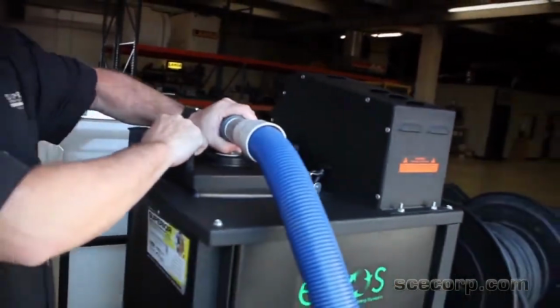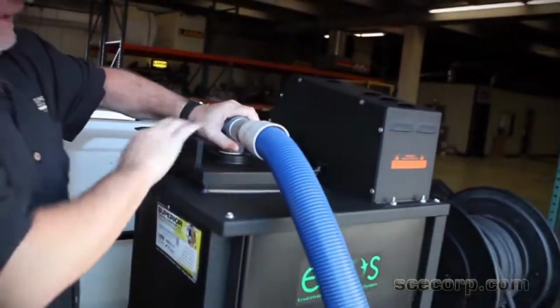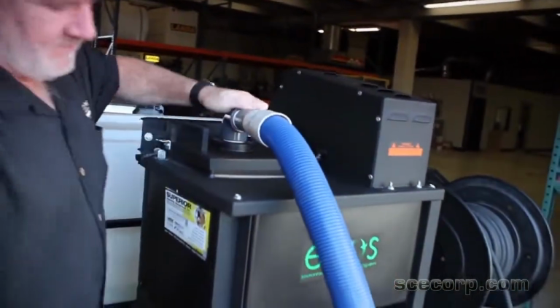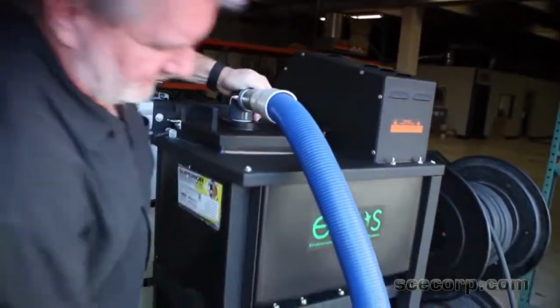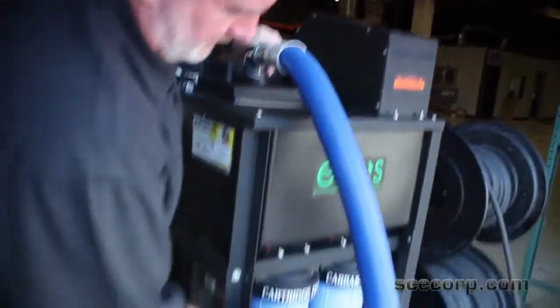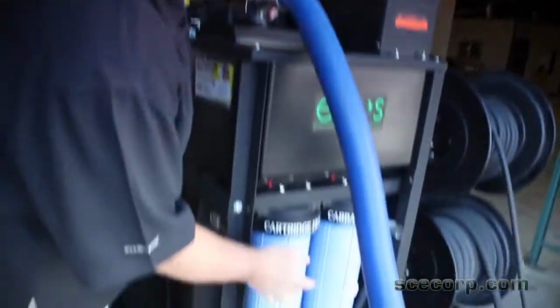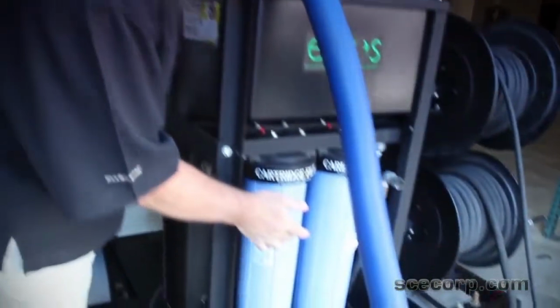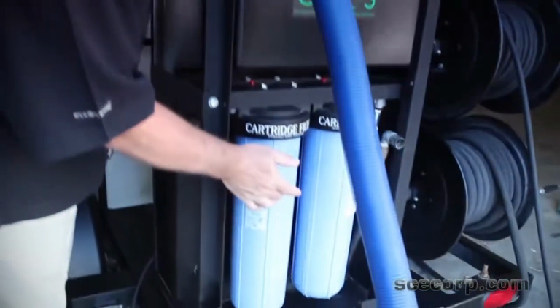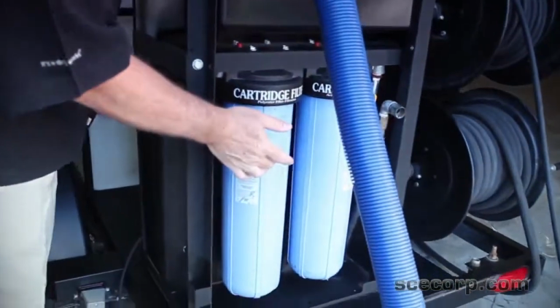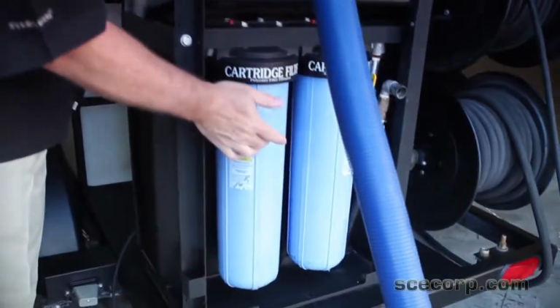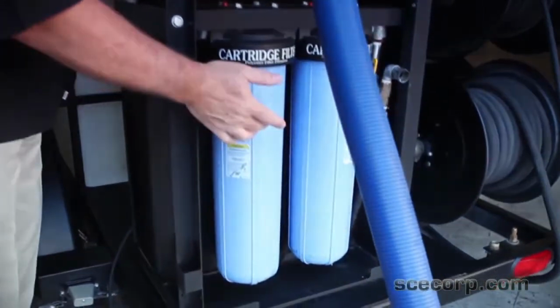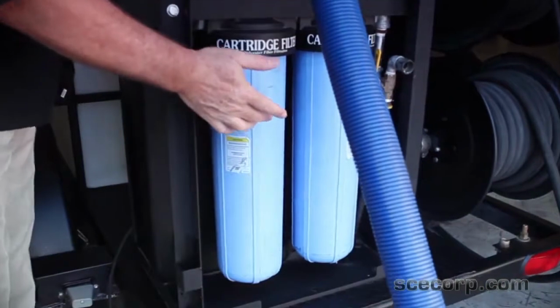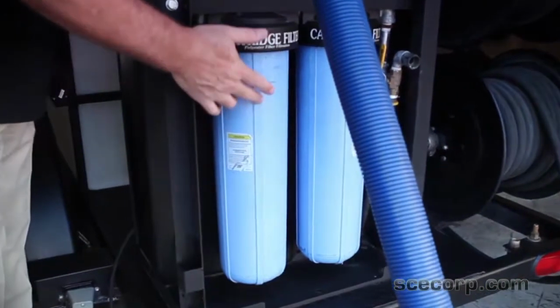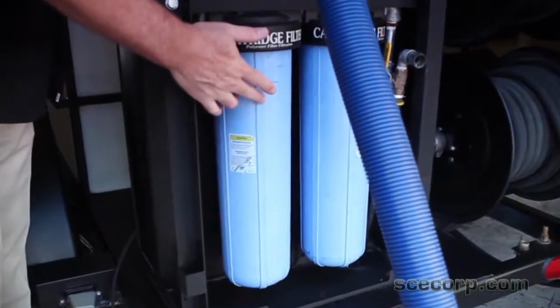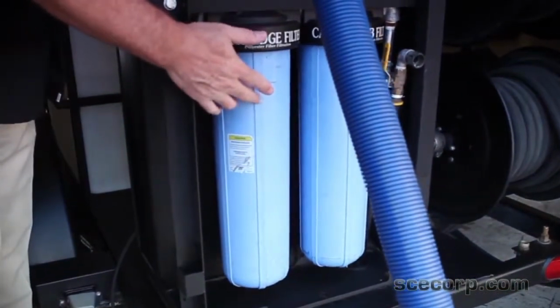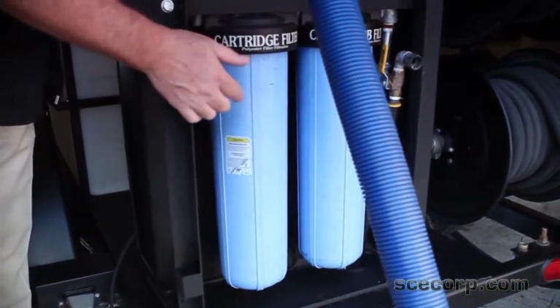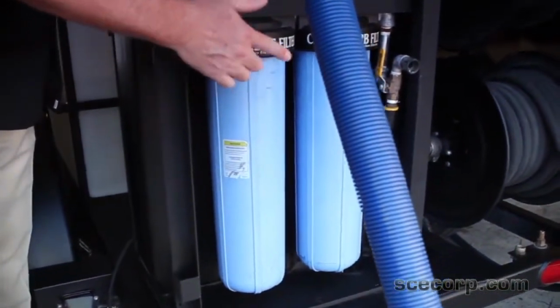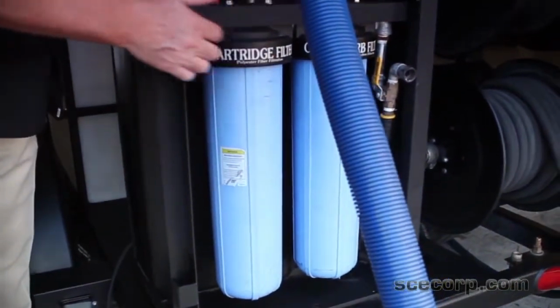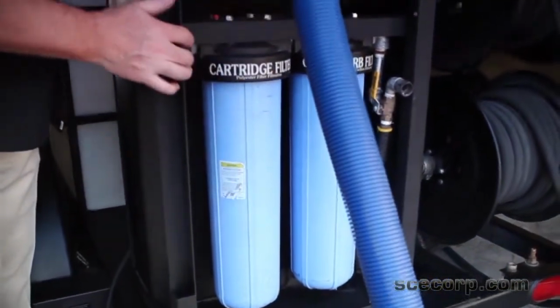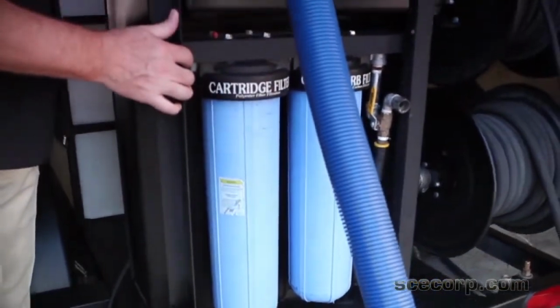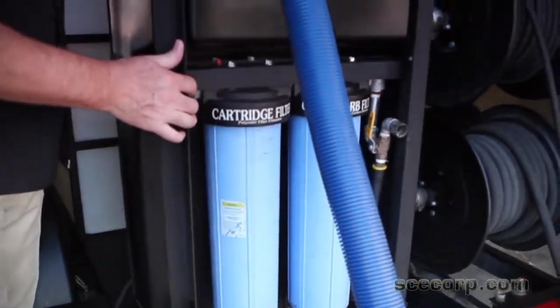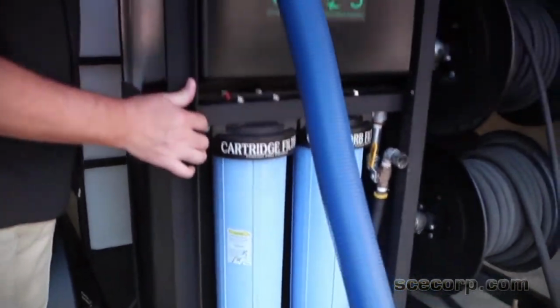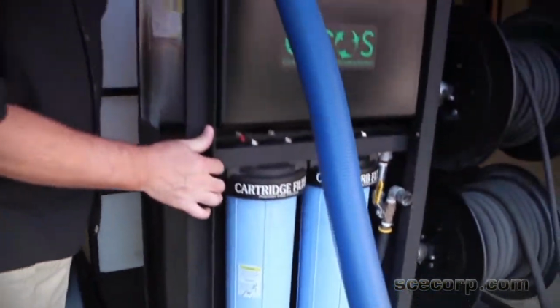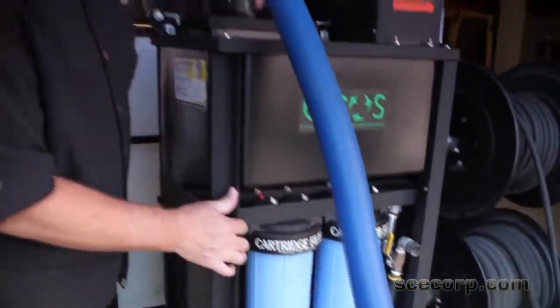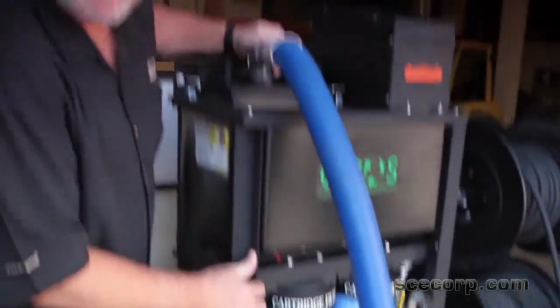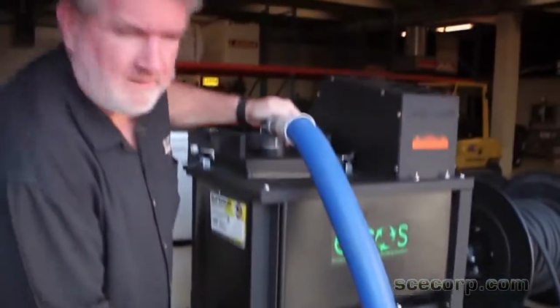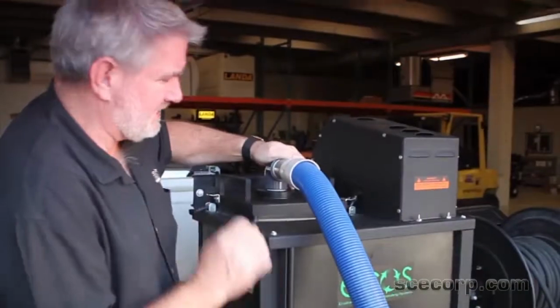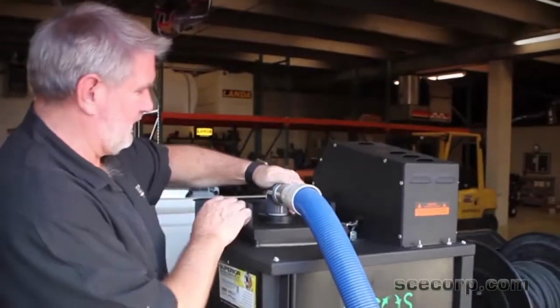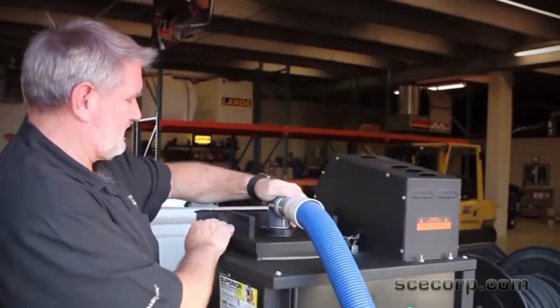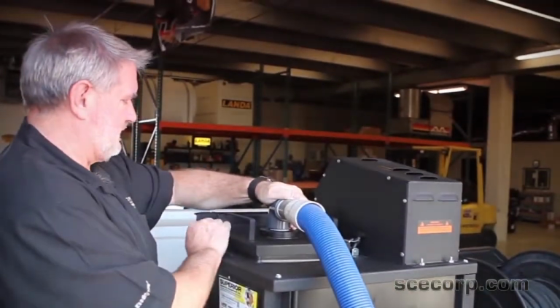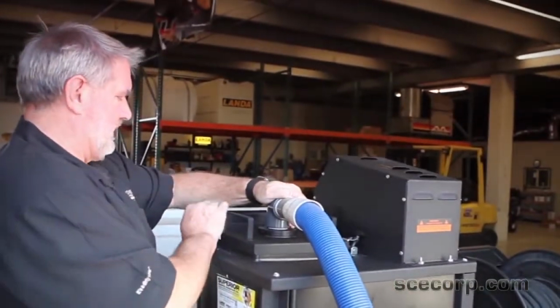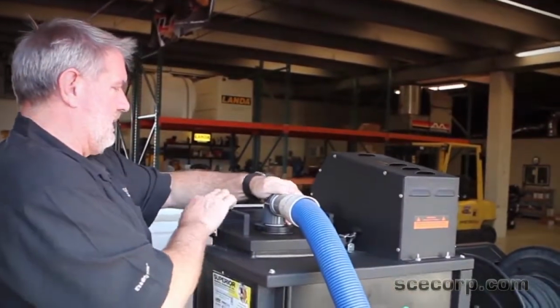Then you've got your filtration options — you can either put in a 20 and 10 micron cartridge filter, or you can put a carbon filter in there as well if you've got some fuels and solvents you want to get rid of.